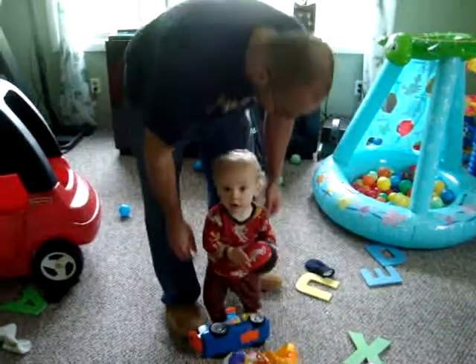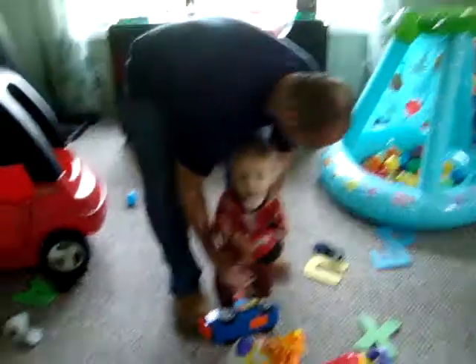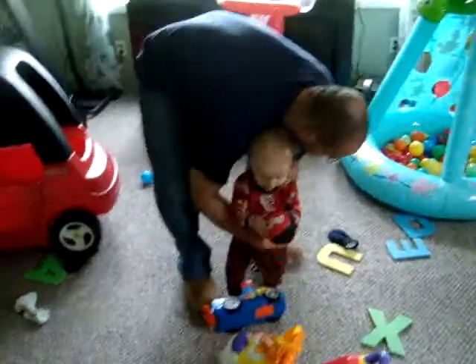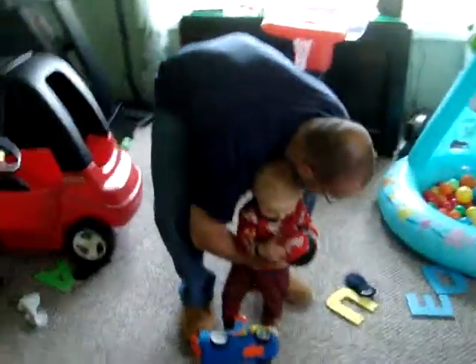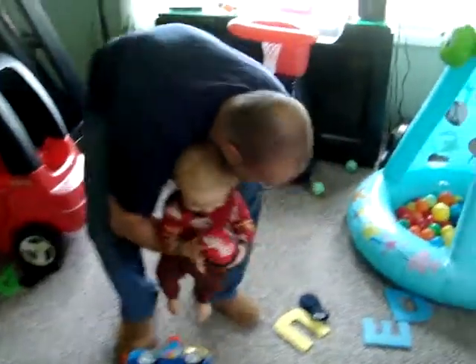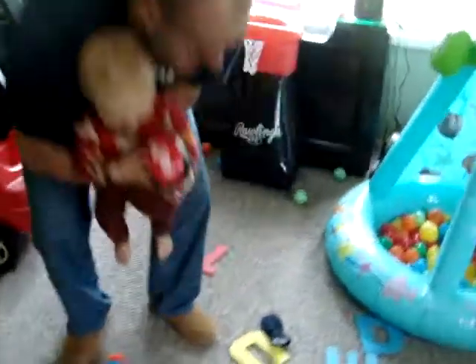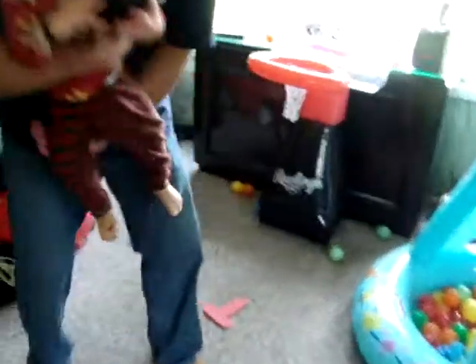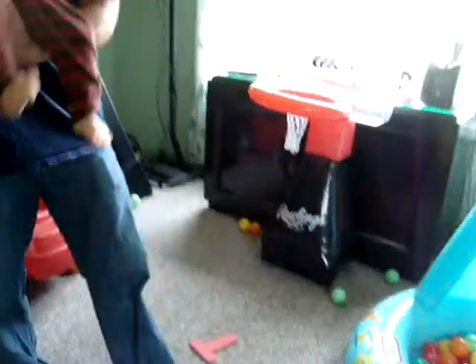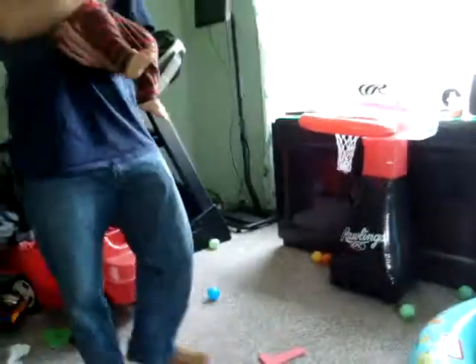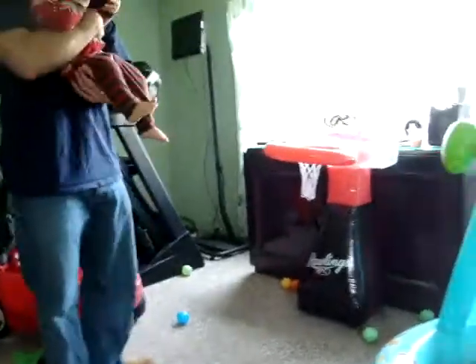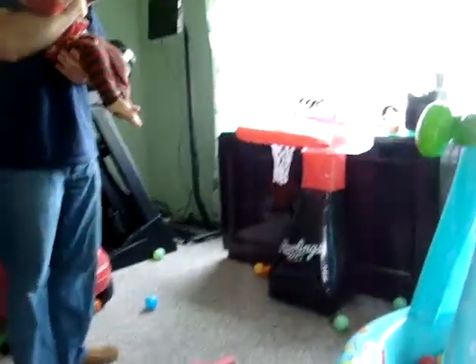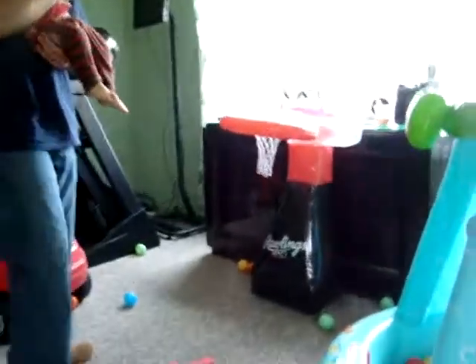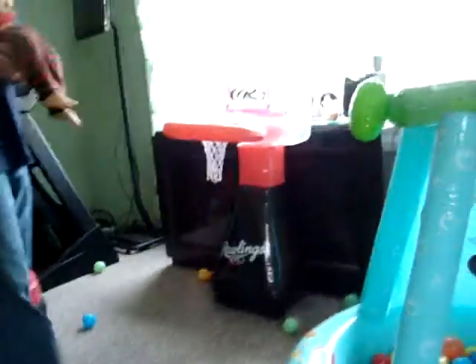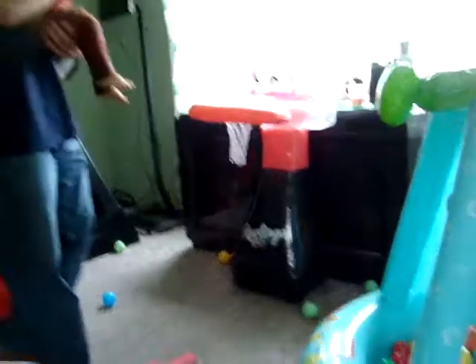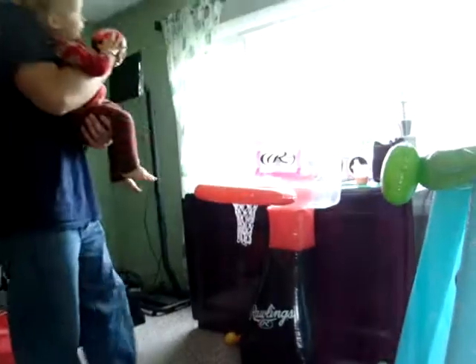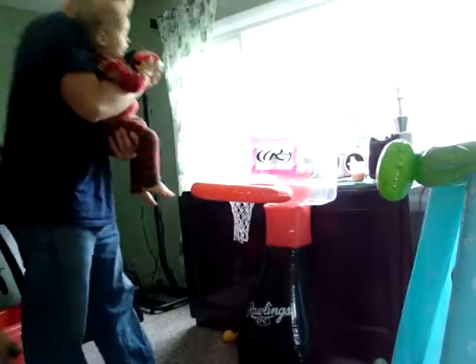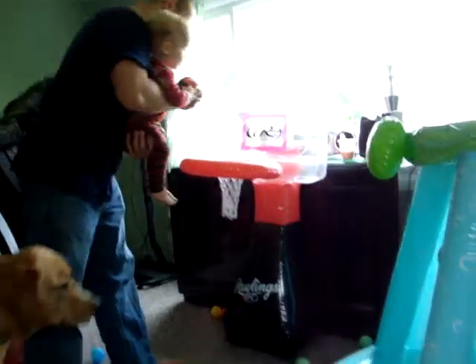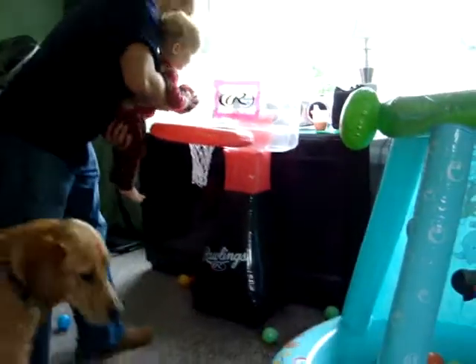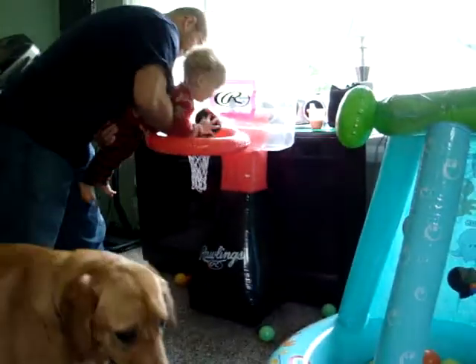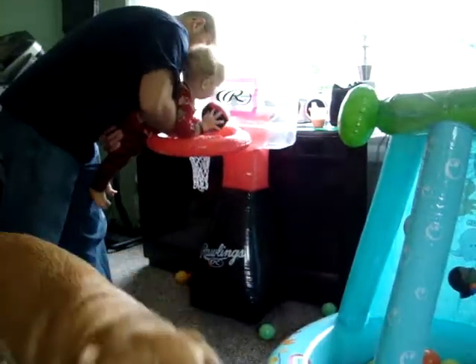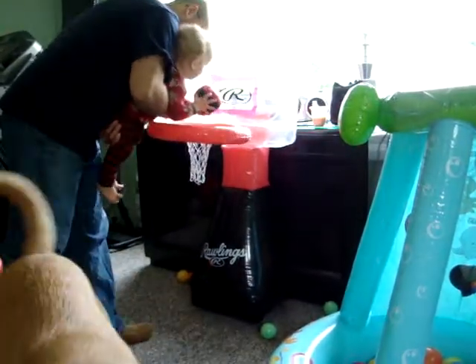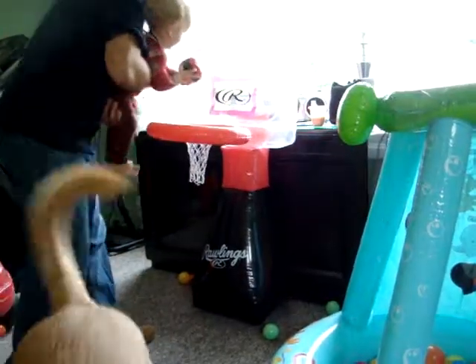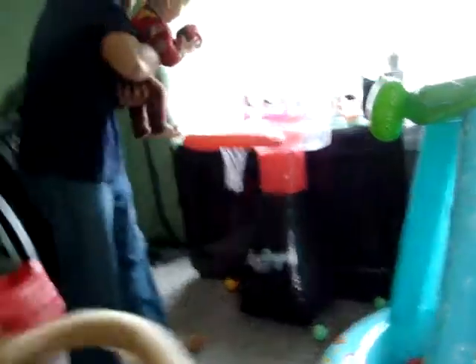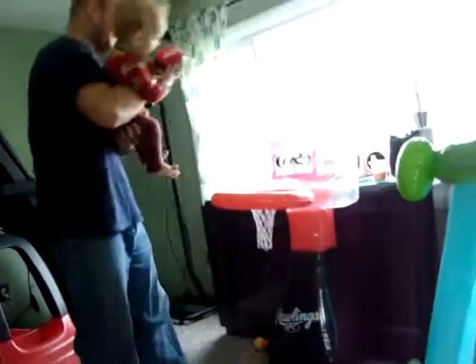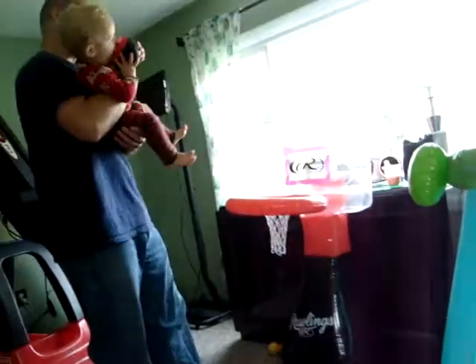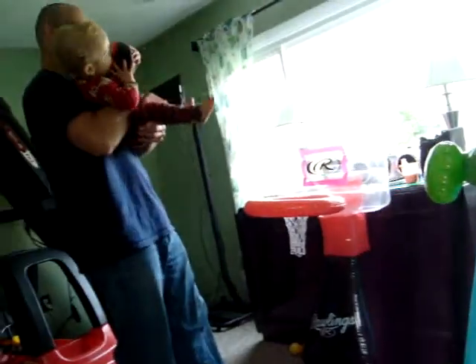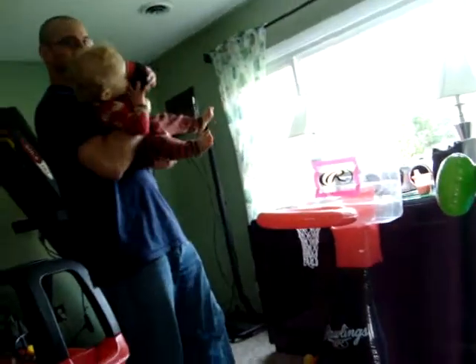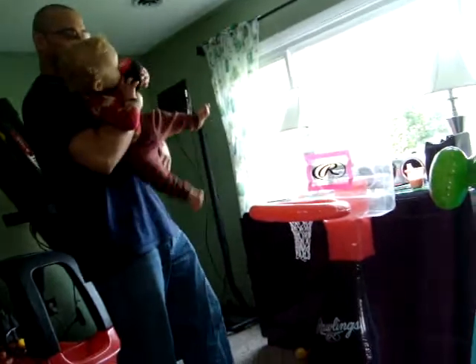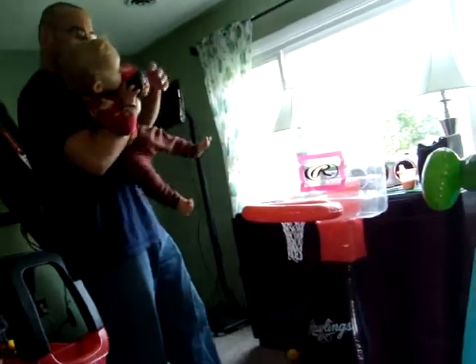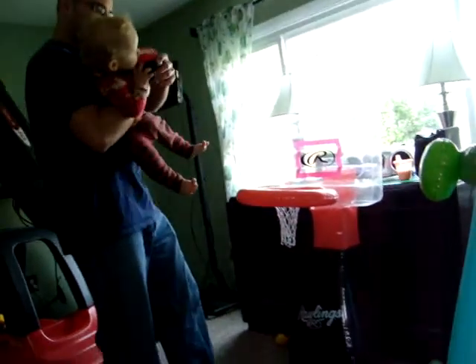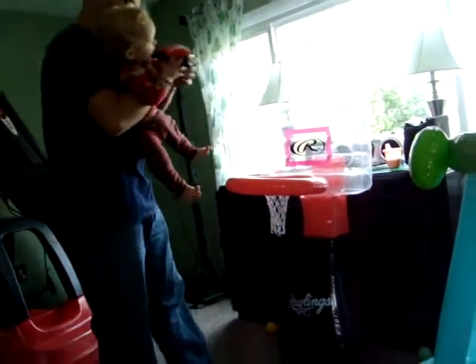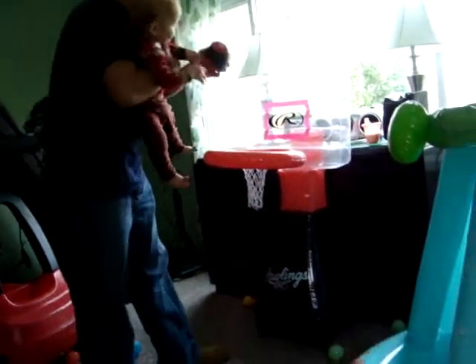Here we go. This is what Uncle Chris and Aunt Selina got you. Ready and dunk. I'm not cute. Ready and dunk.